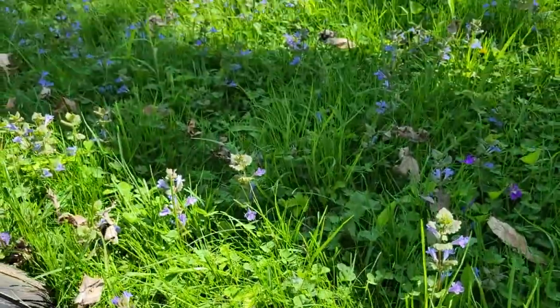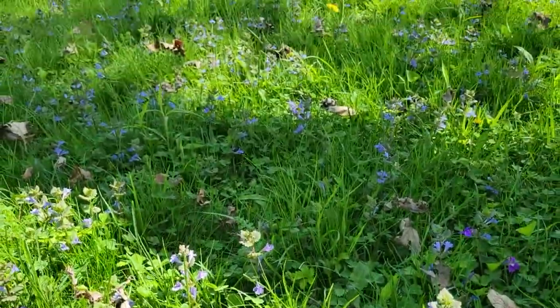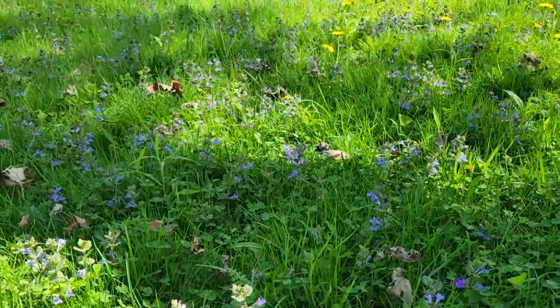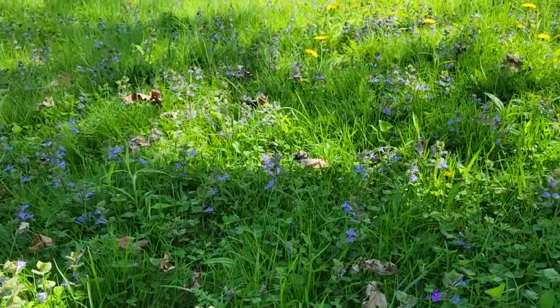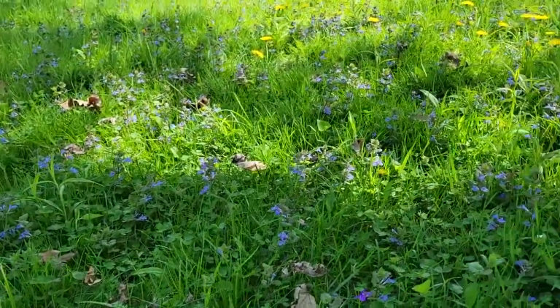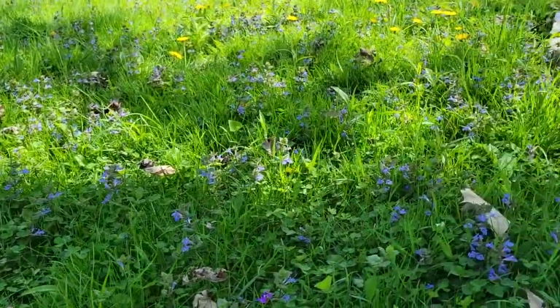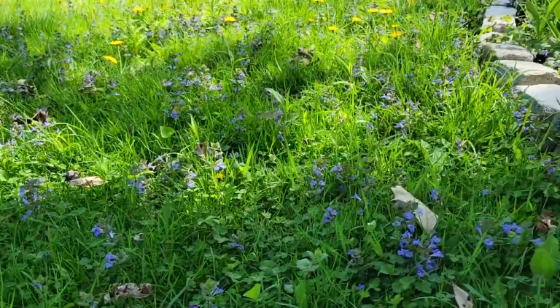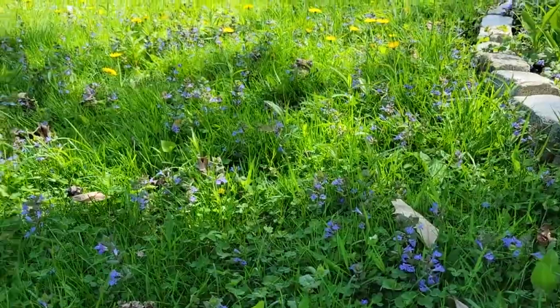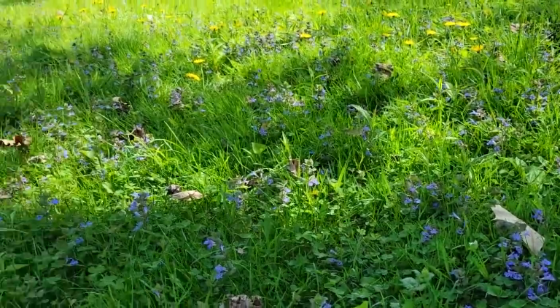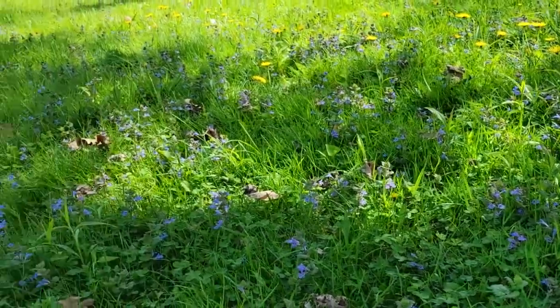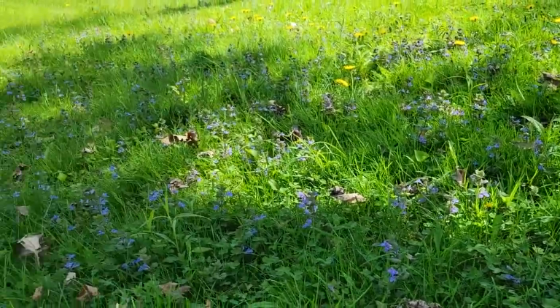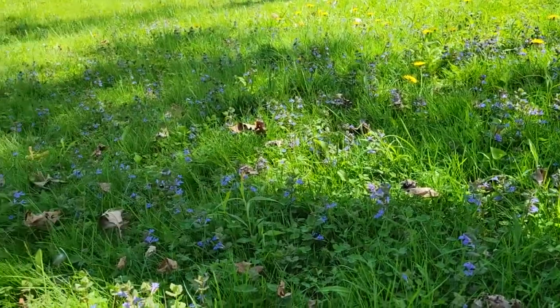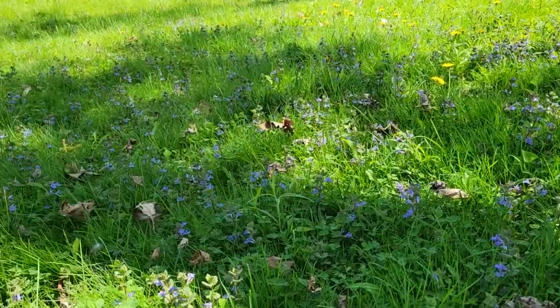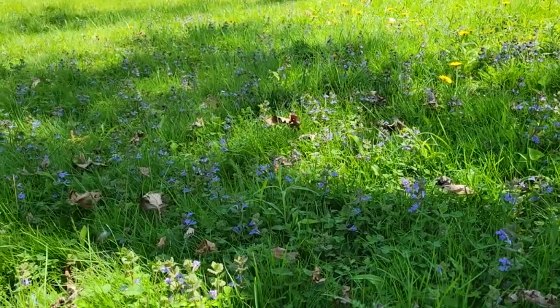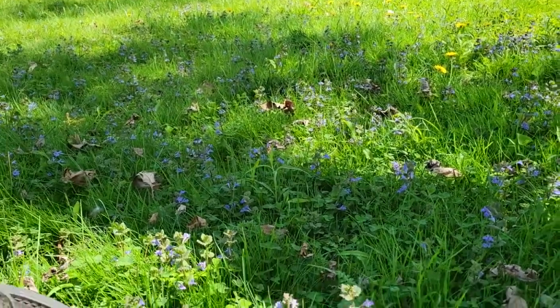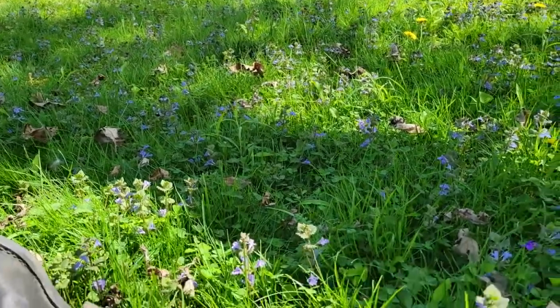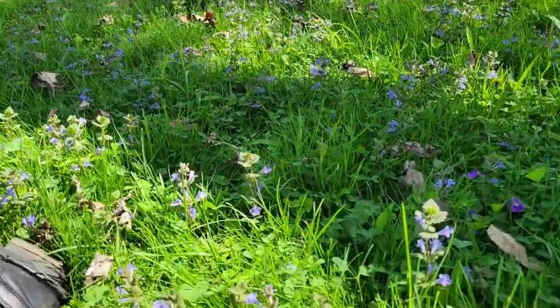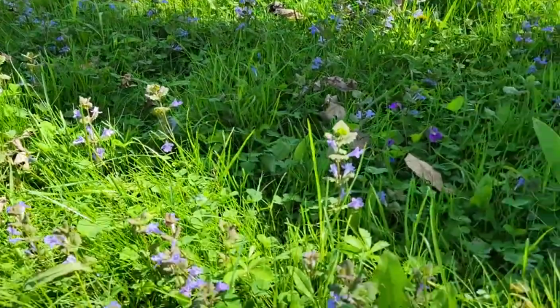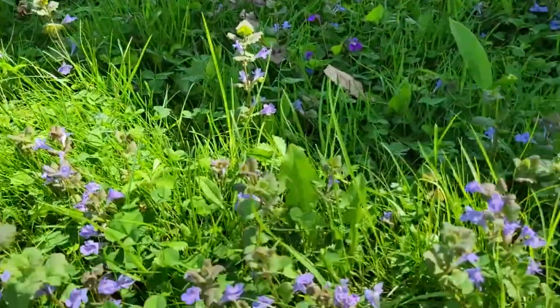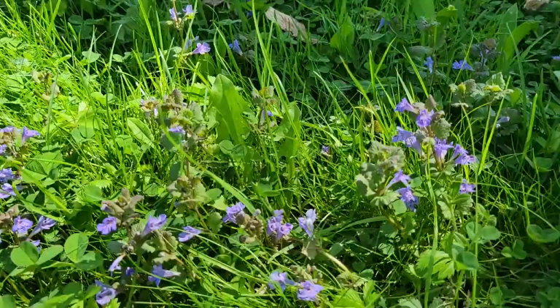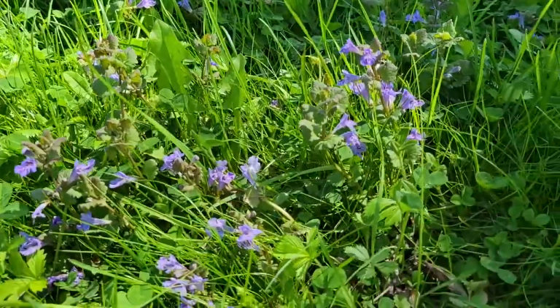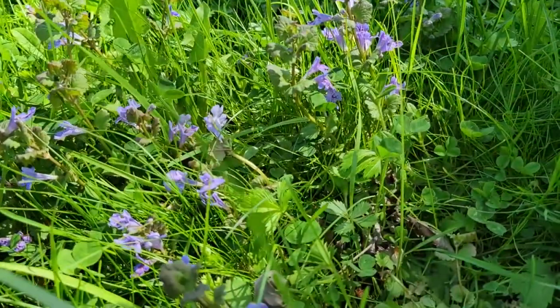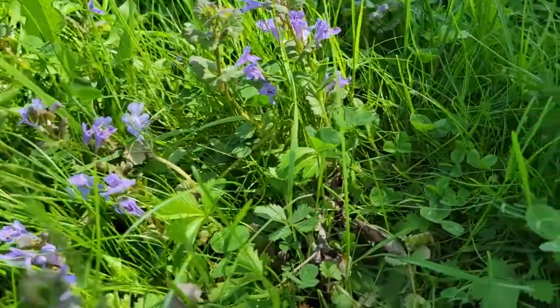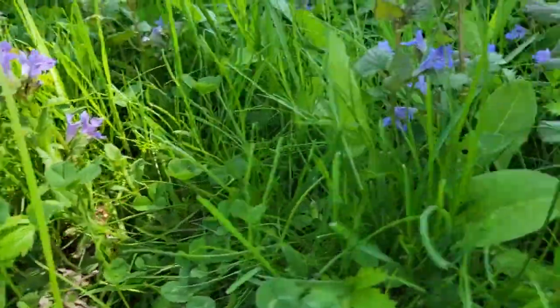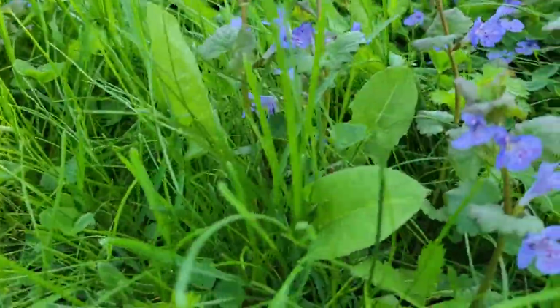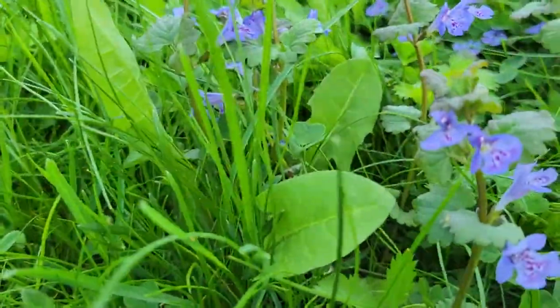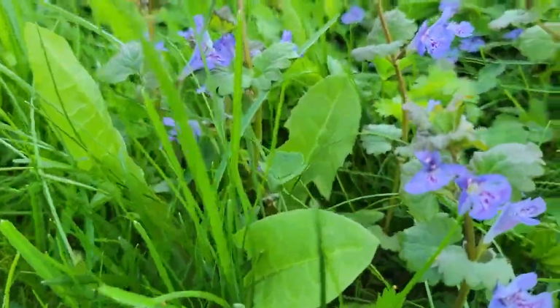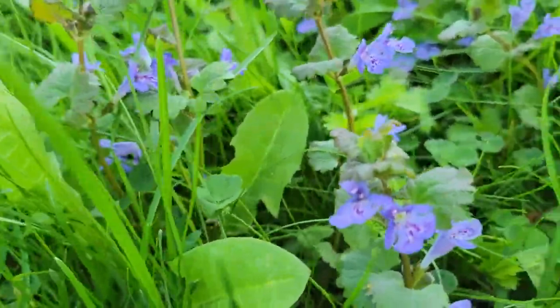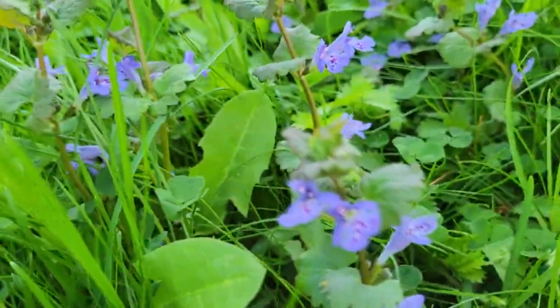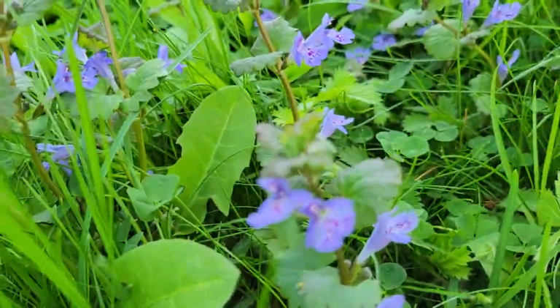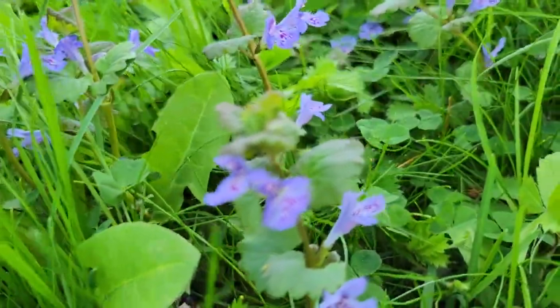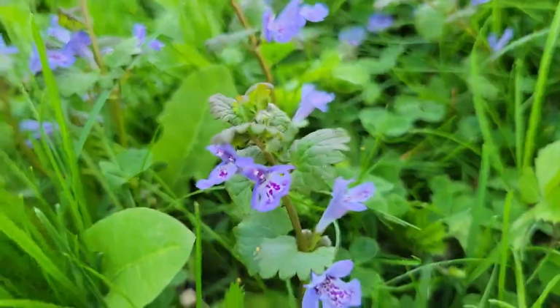I had to talk my husband into not mowing the lawn so that I could do this video for you, but it's a beautiful, beautiful ground cover.